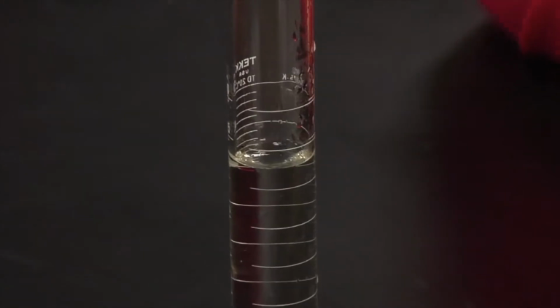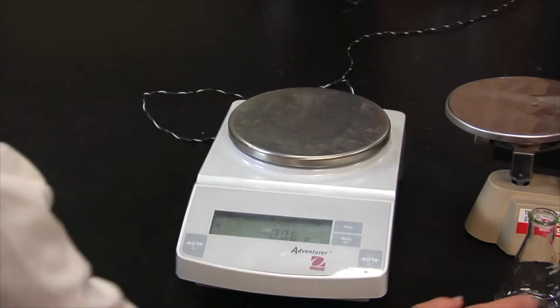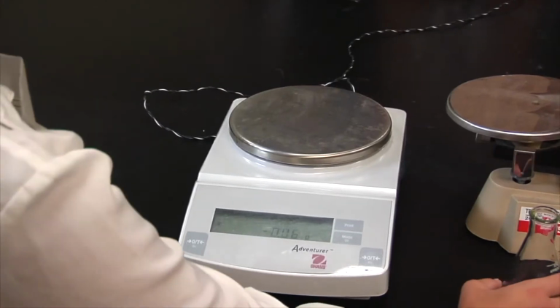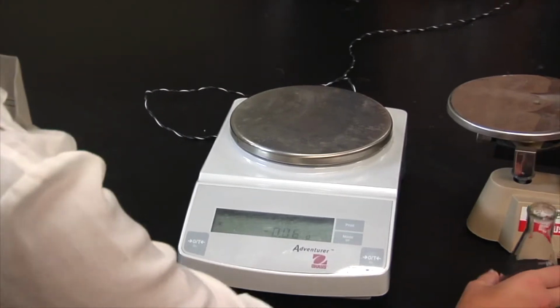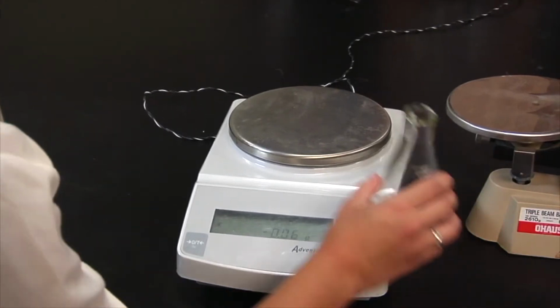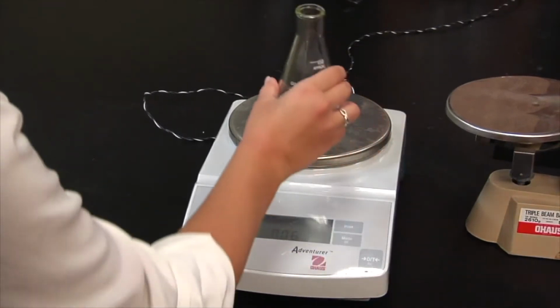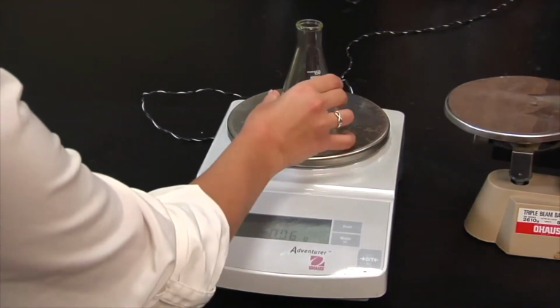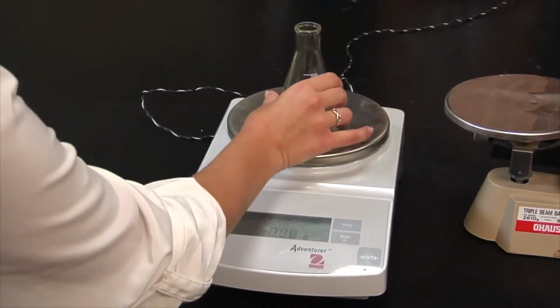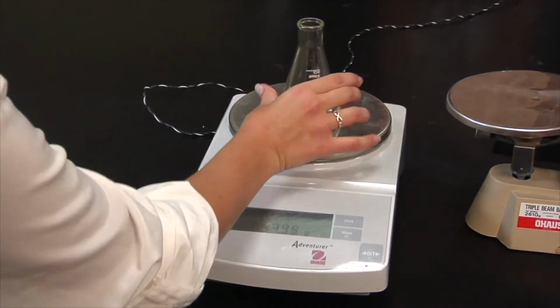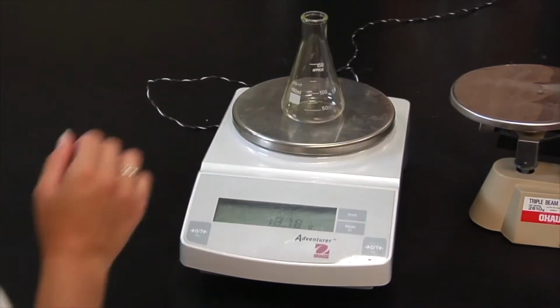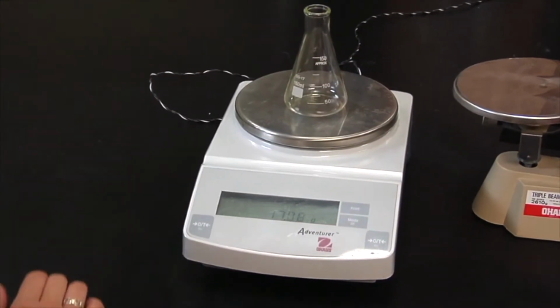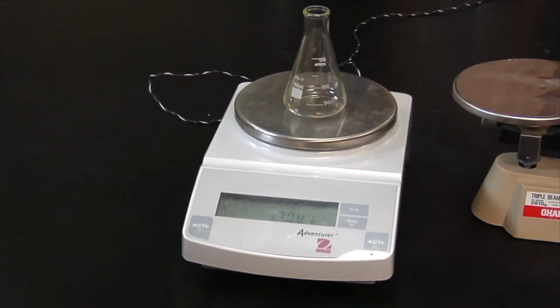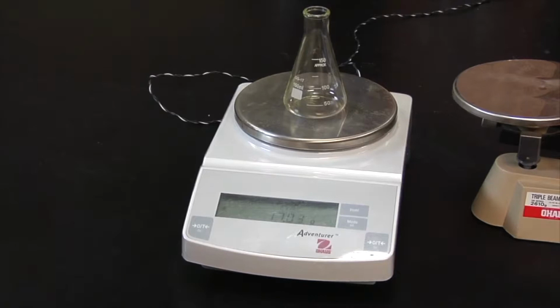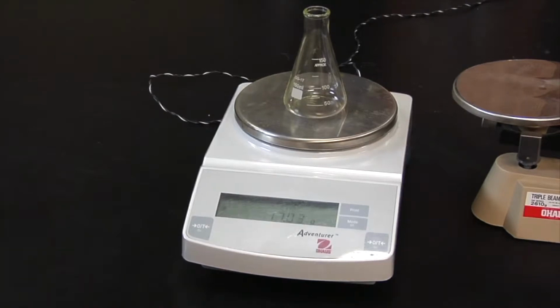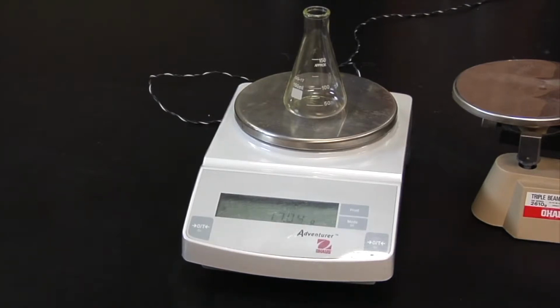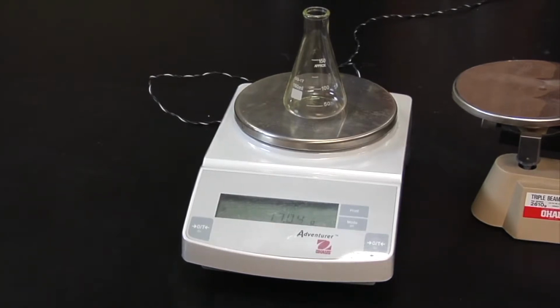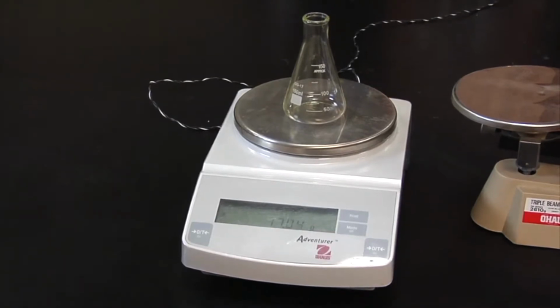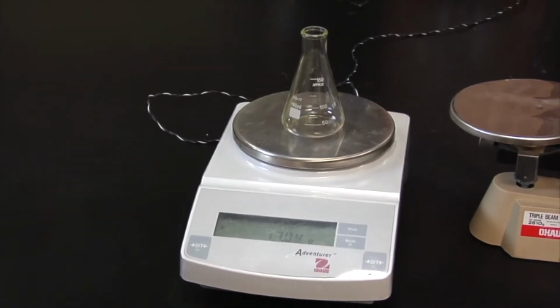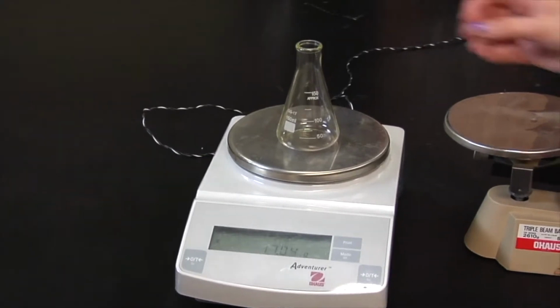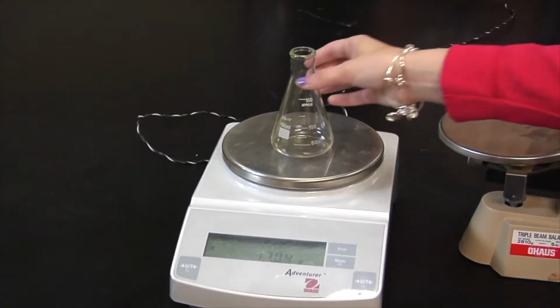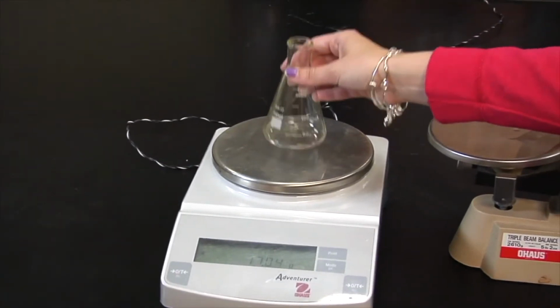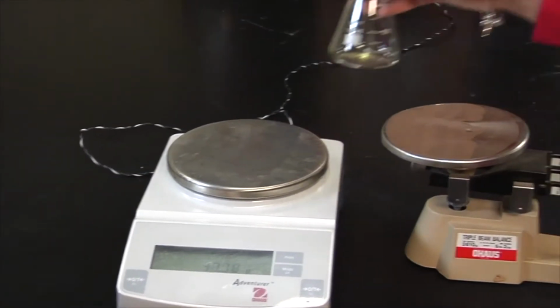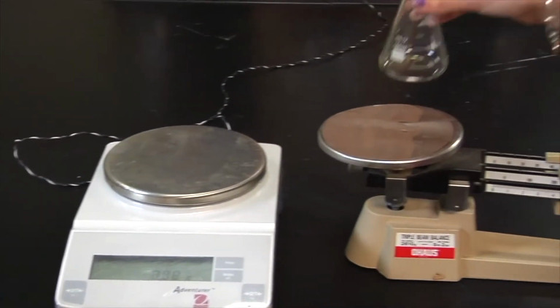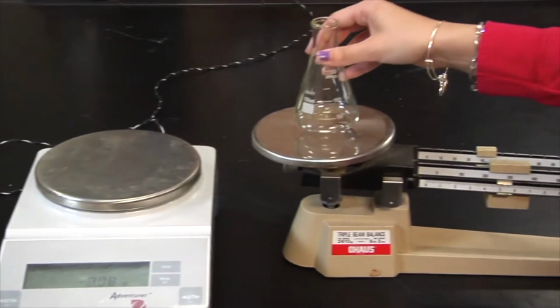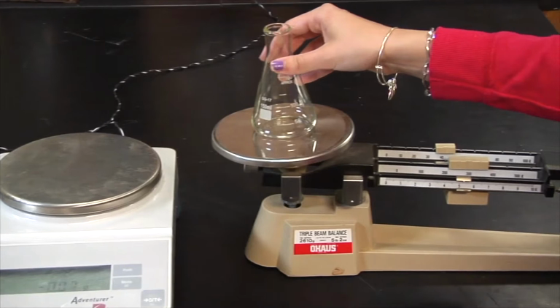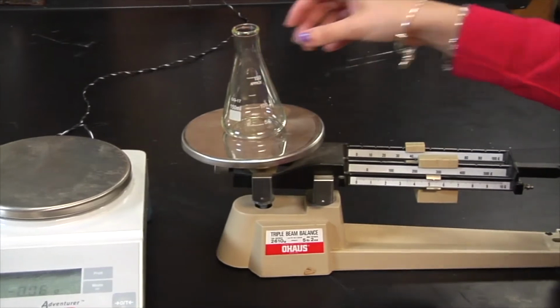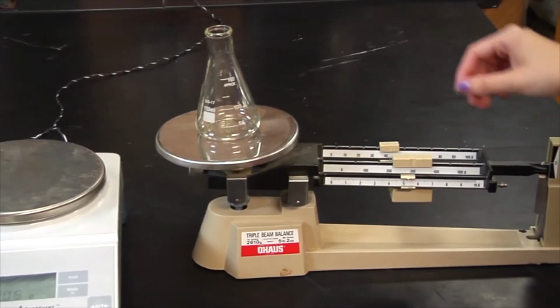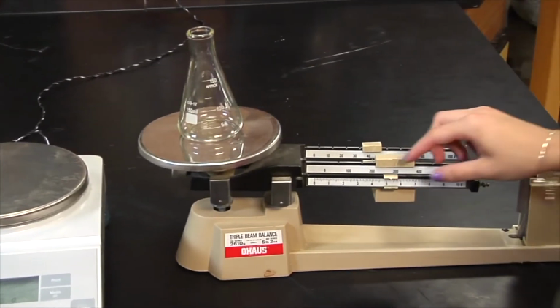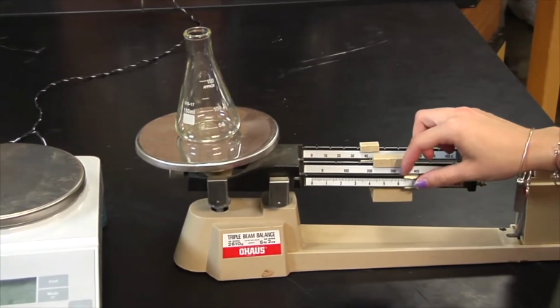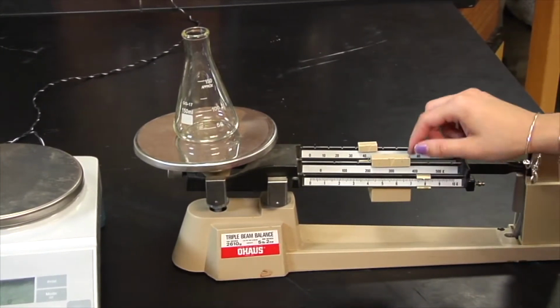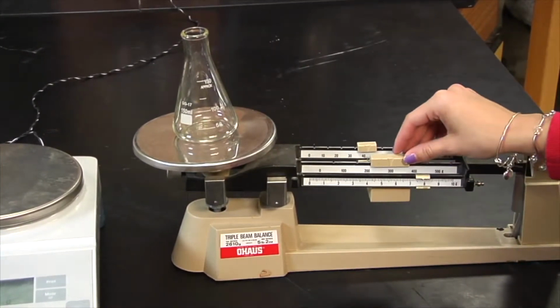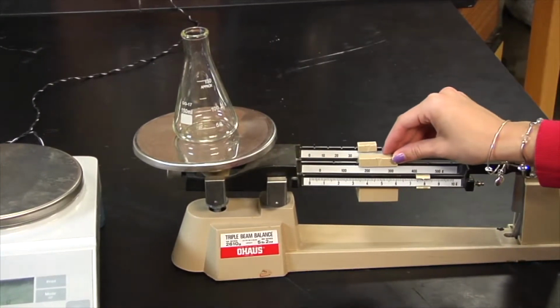When determining the mass of an object, it is much more accurate to use an electronic balance than a triple beam balance. Electronic balances are accurate to the hundredth or thousandth of a gram, while a triple beam balance may only be accurate to the nearest gram.